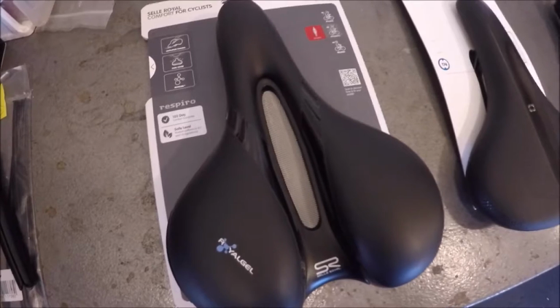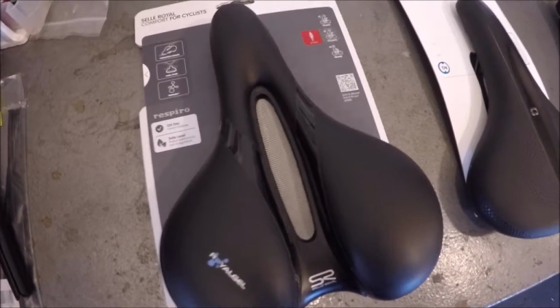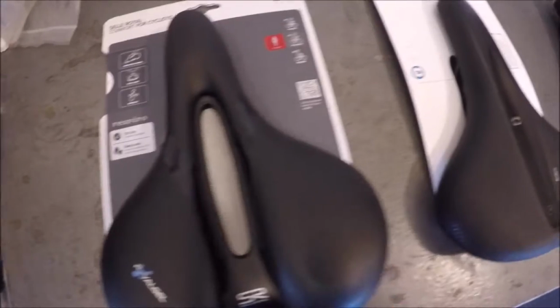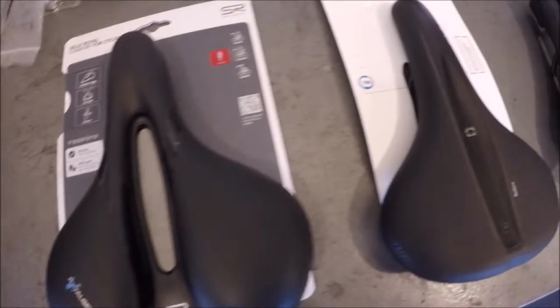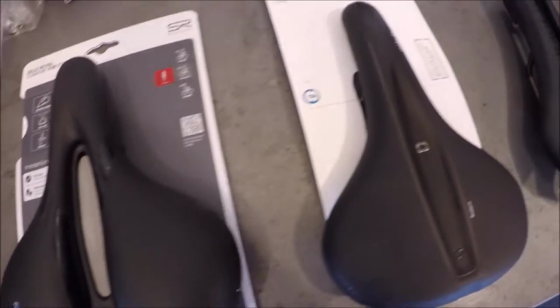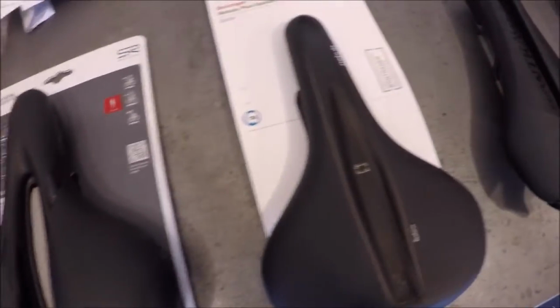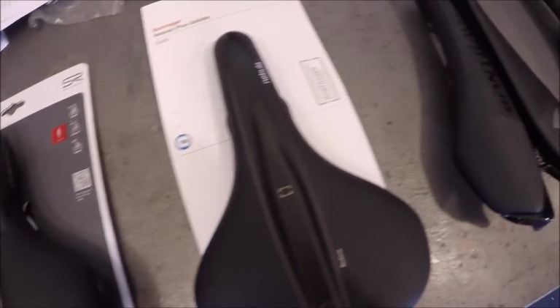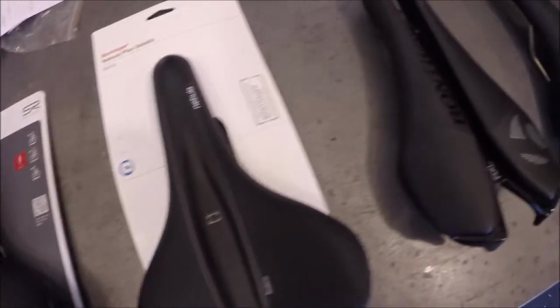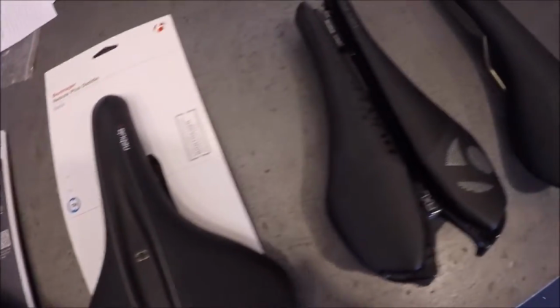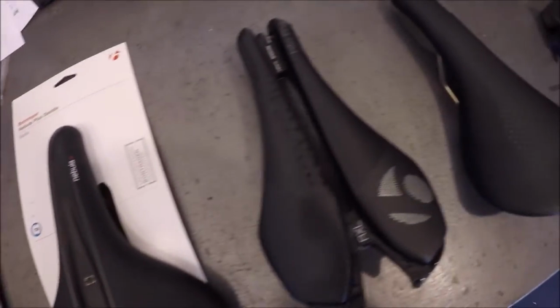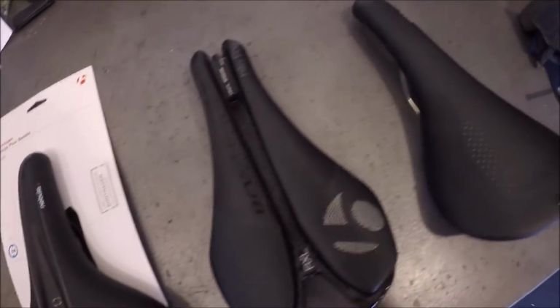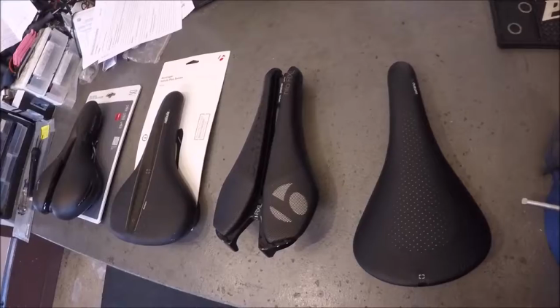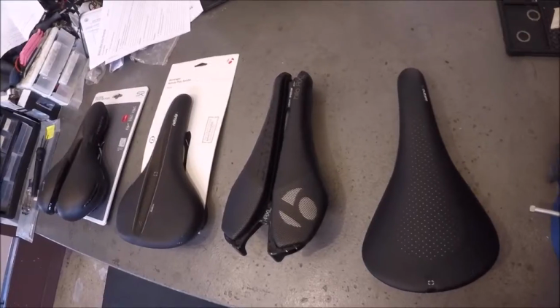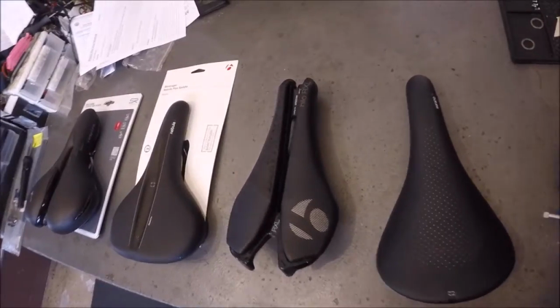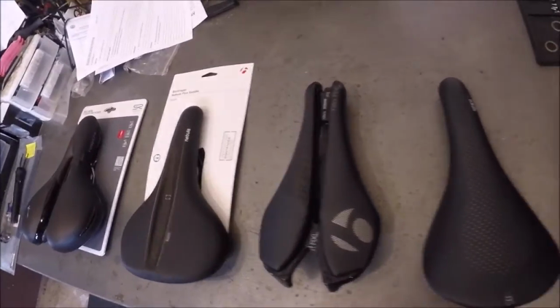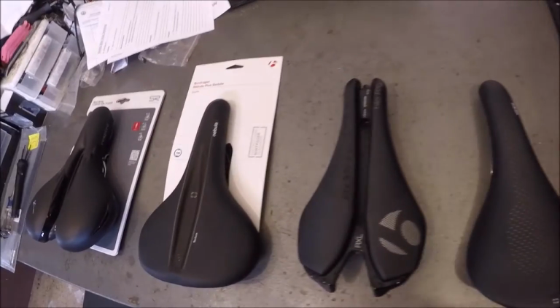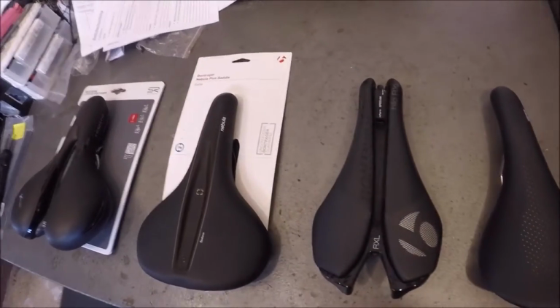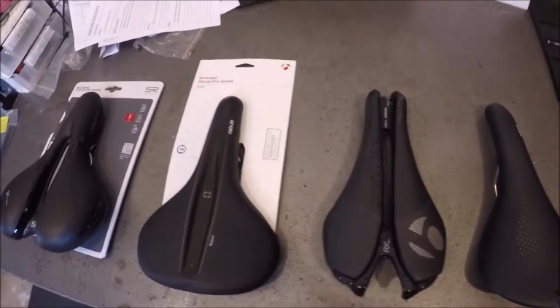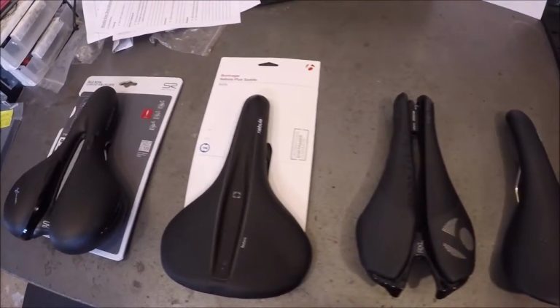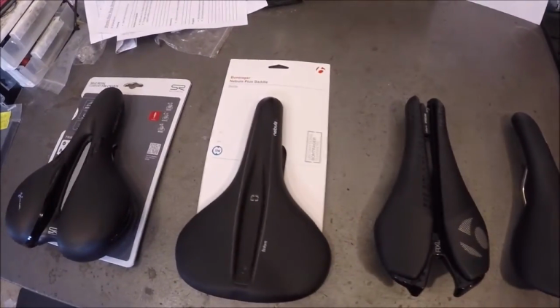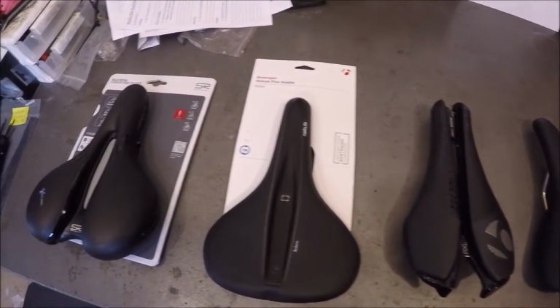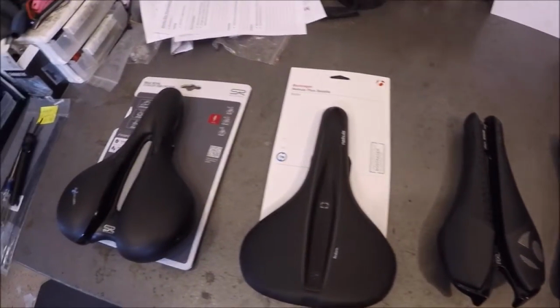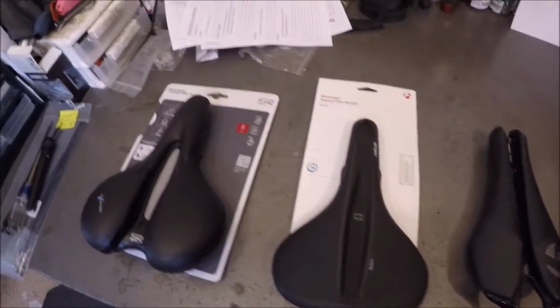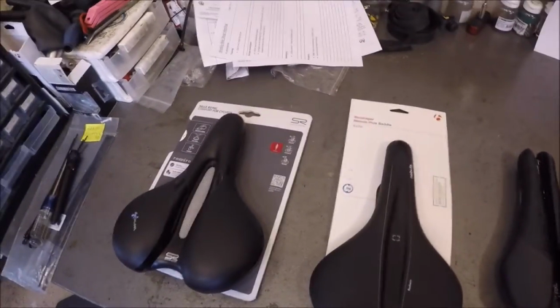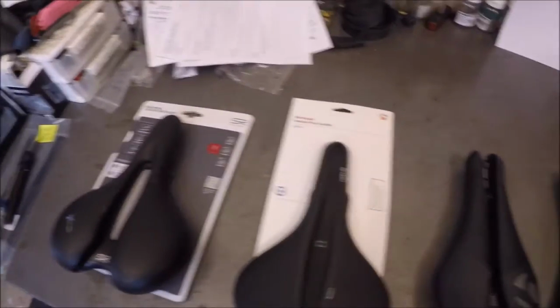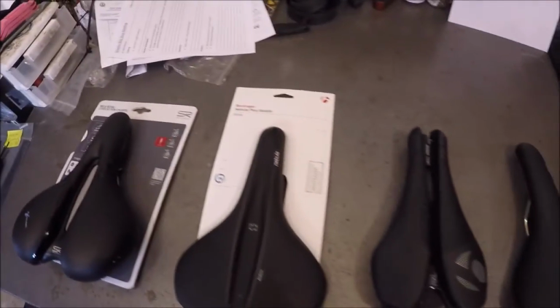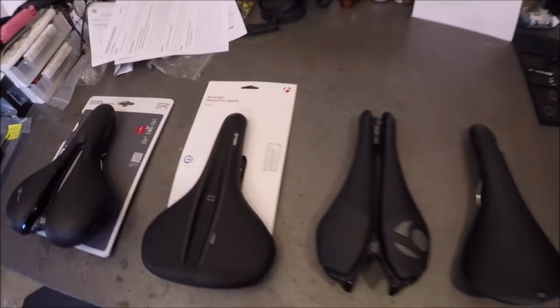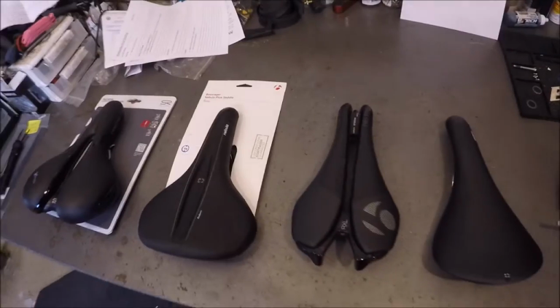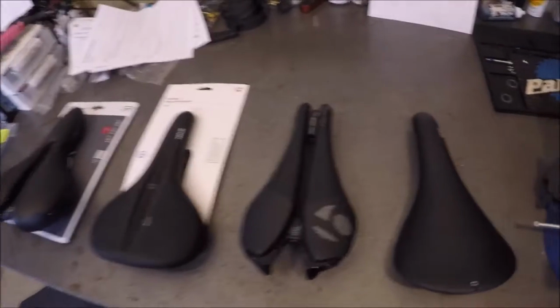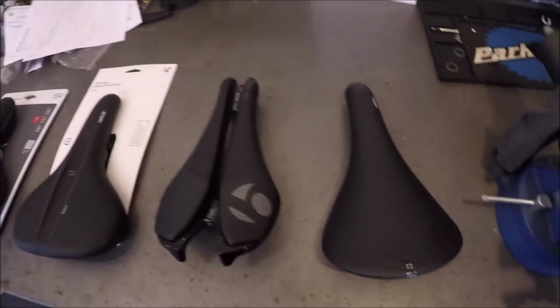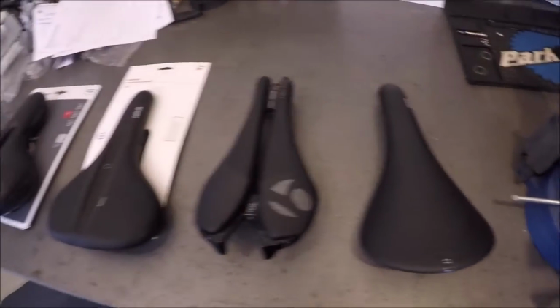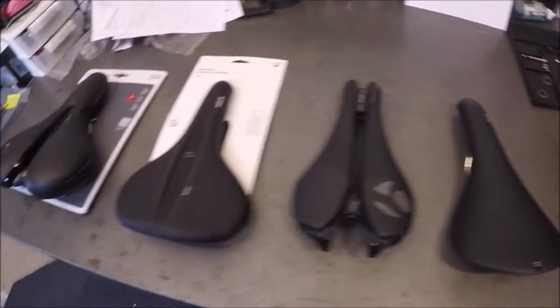Hey guys, Zach here with another Fitness Central University video, and today we're going to be talking about saddles. We carry a lot of different saddles here at the store, but this selection is nowhere near all there is out there in the world, and this video is only supposed to guide you through the general types of saddles that are out there.